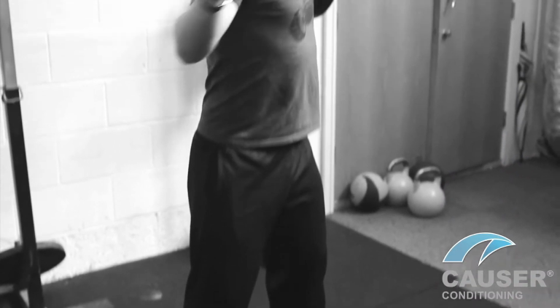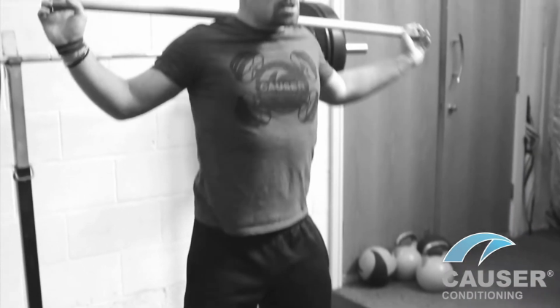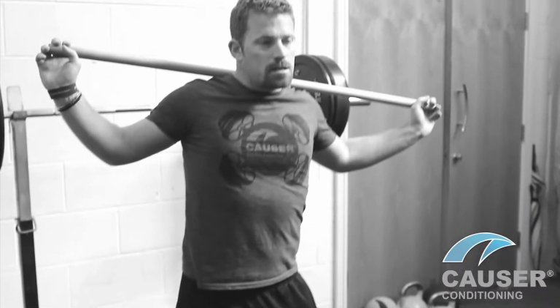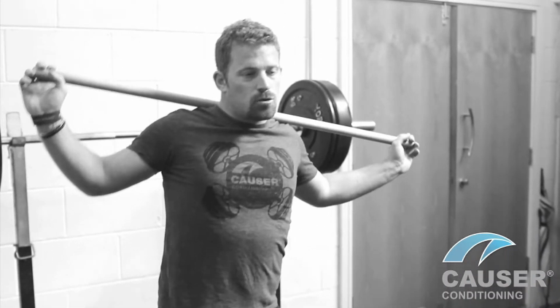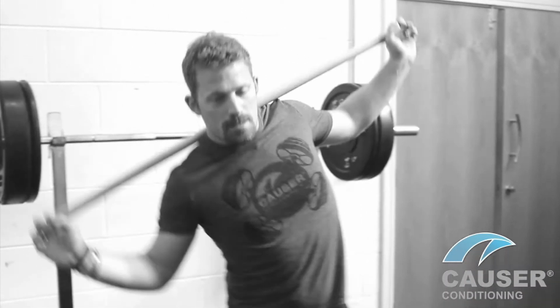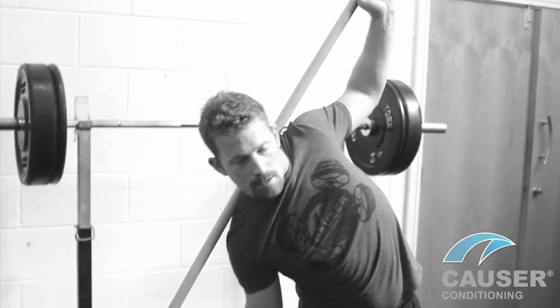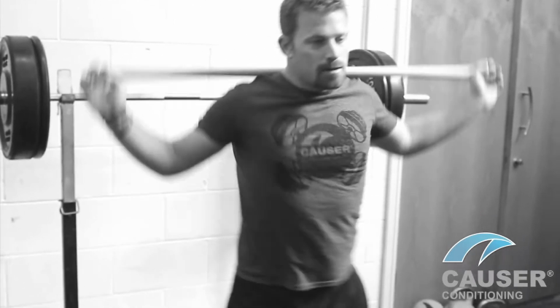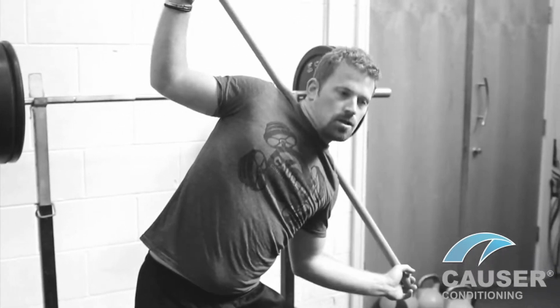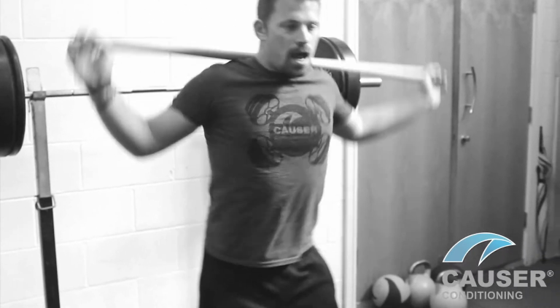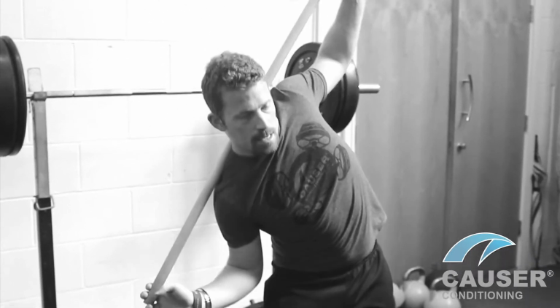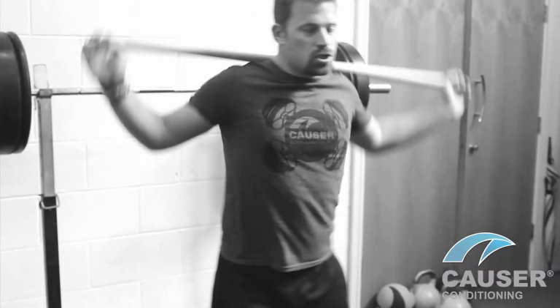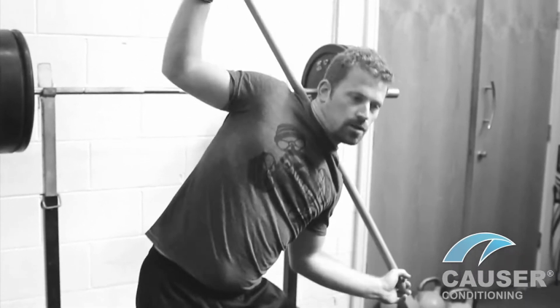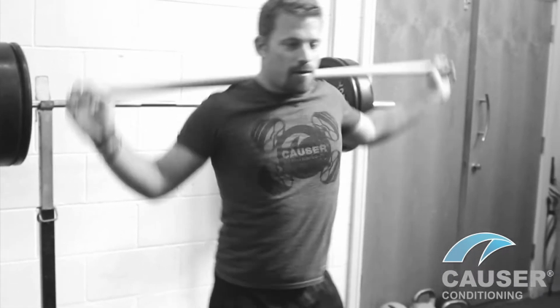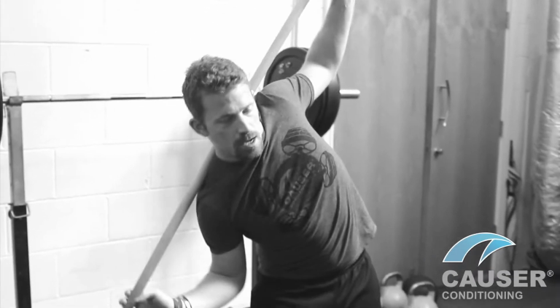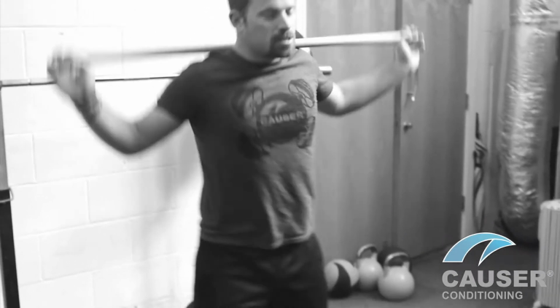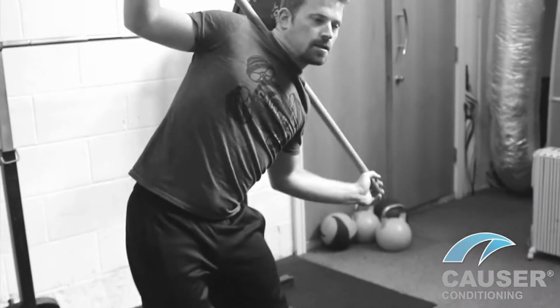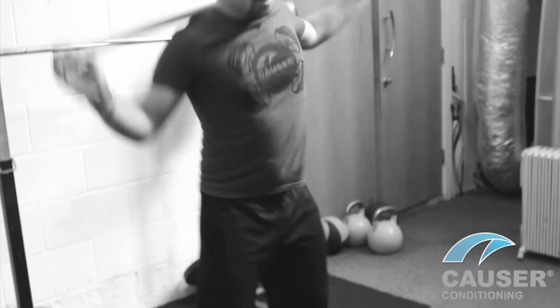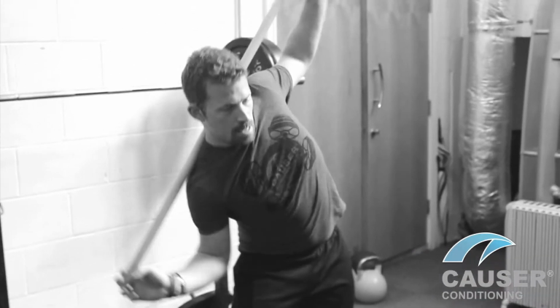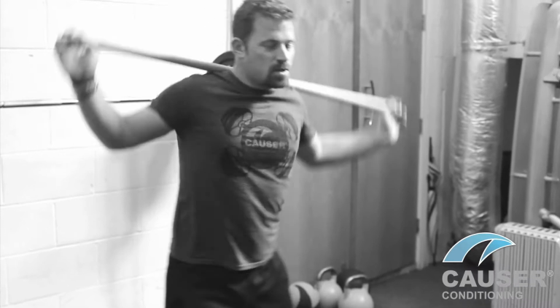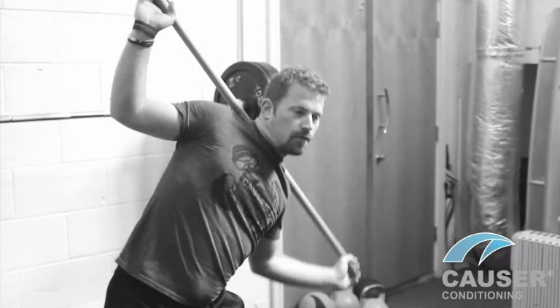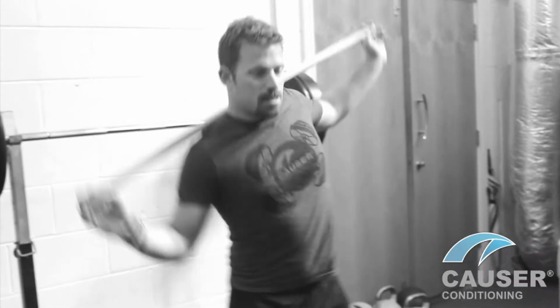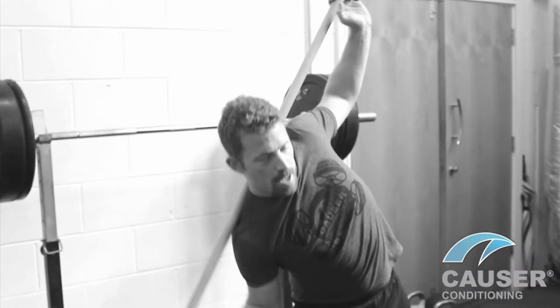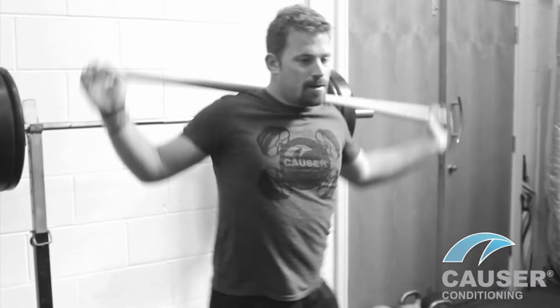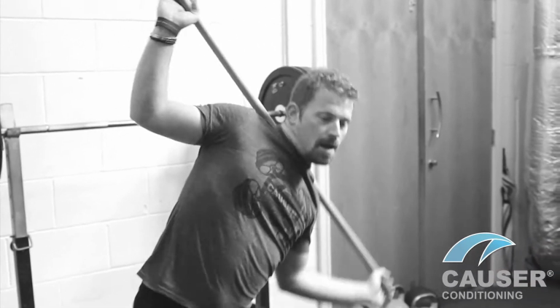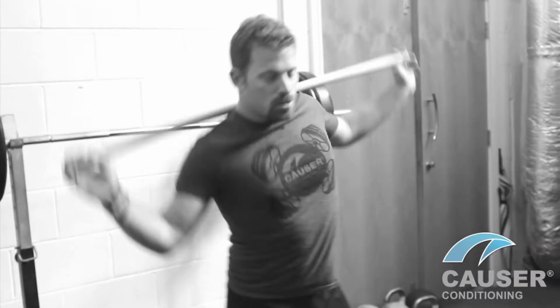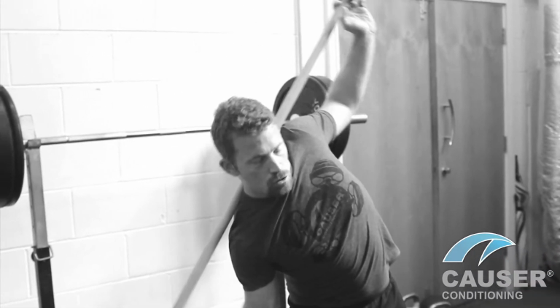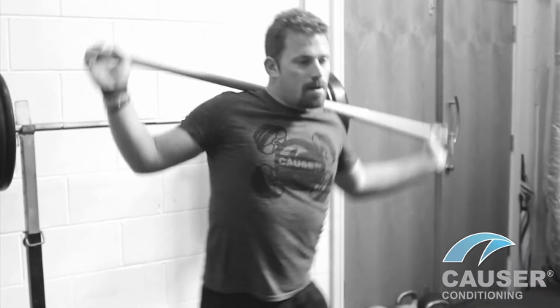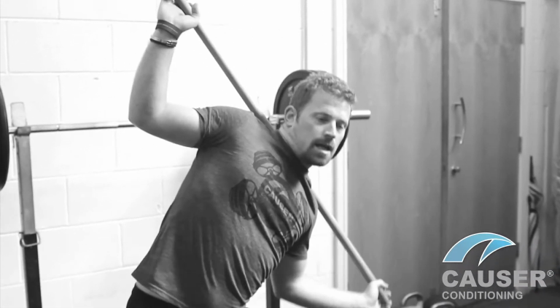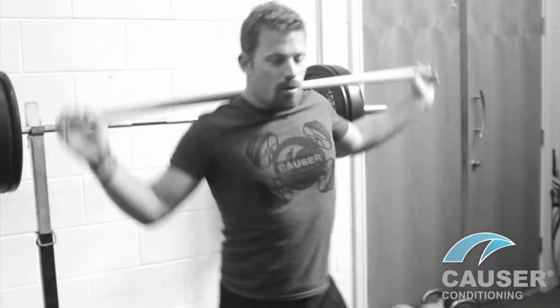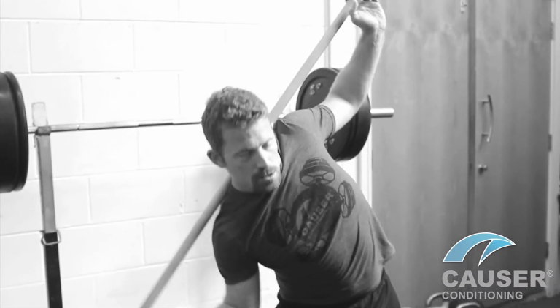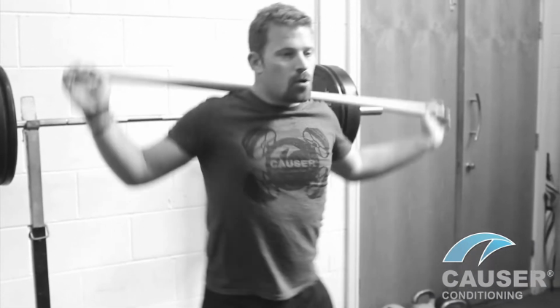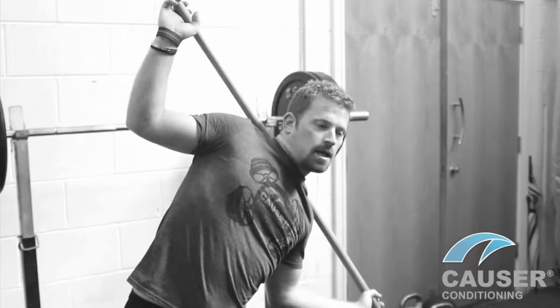Next exercise: lateral bend. Gently shifting your weight from side to side. Let your hips be soft, knees bent, and just bringing your elbow in towards your hip.